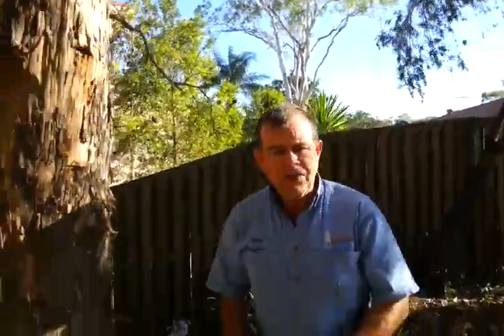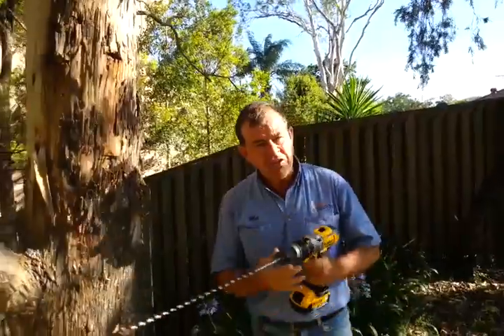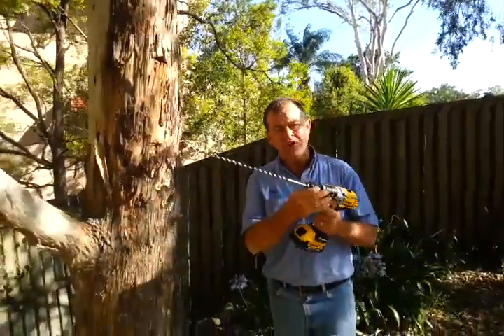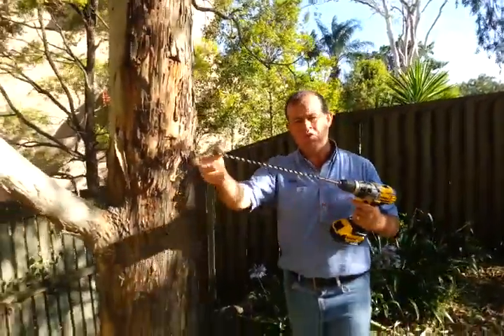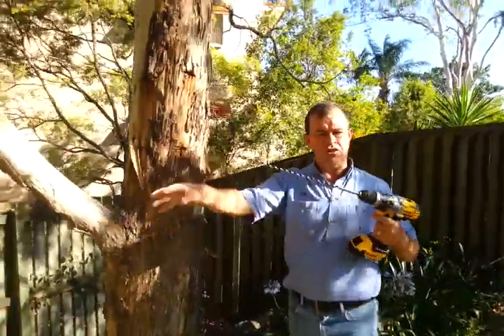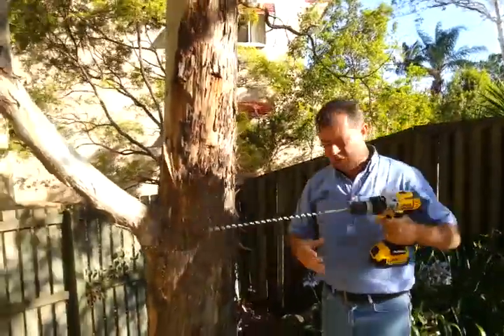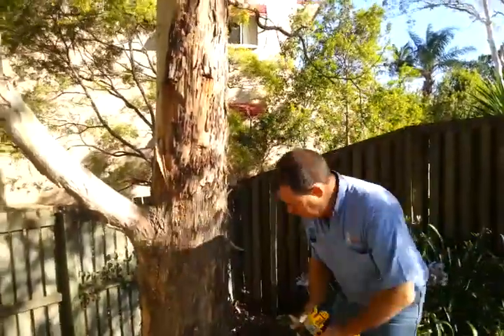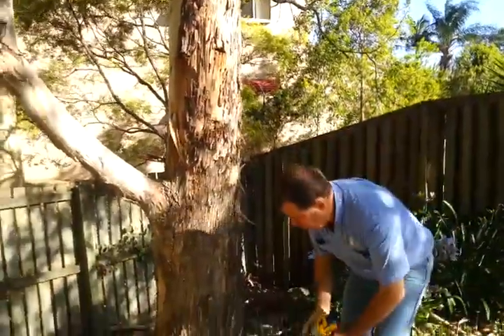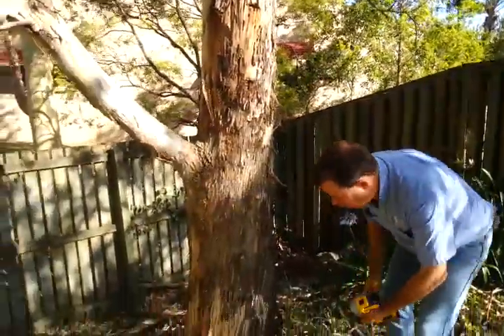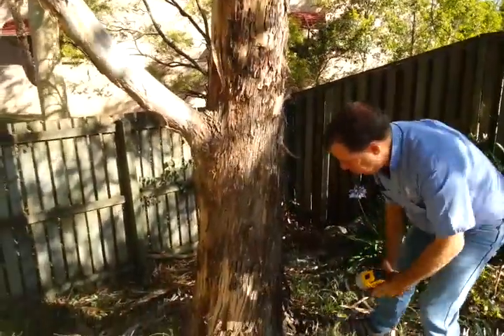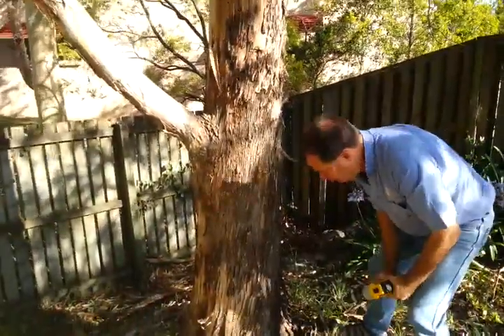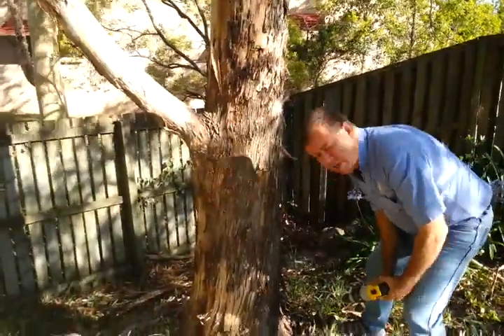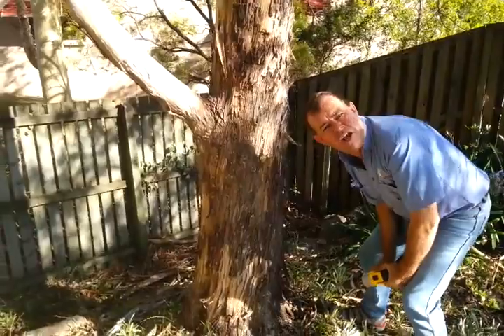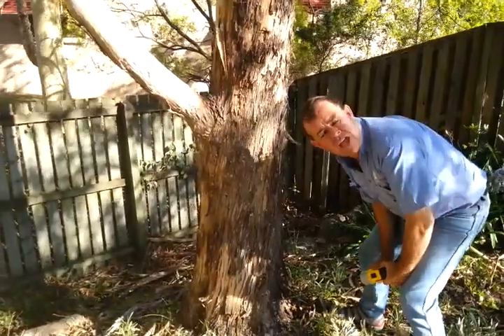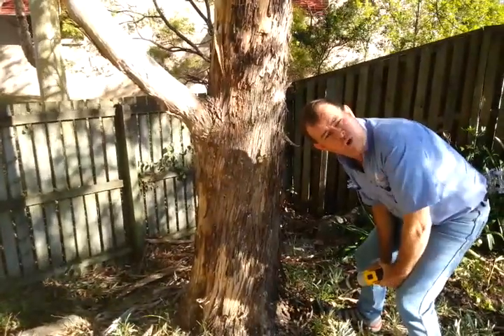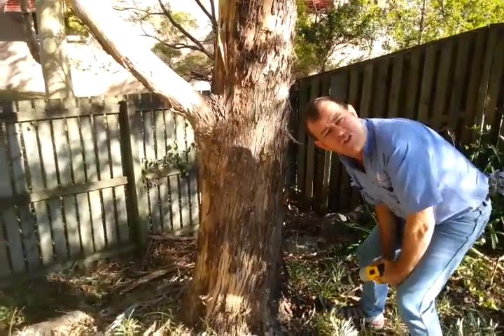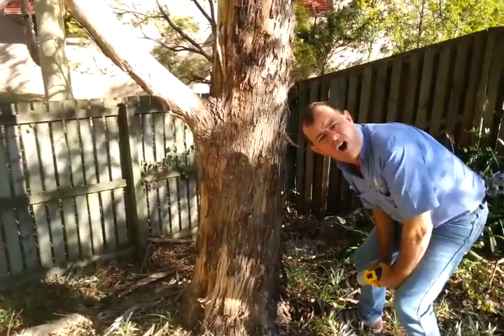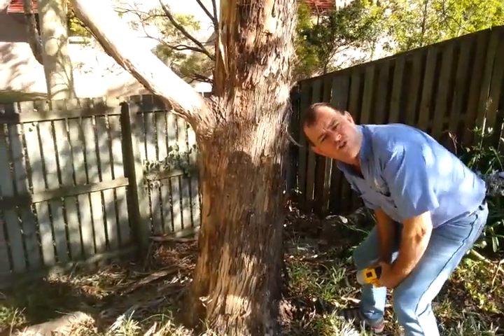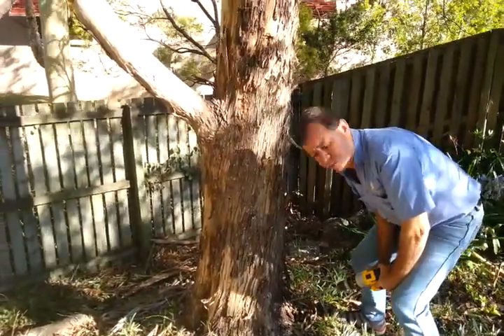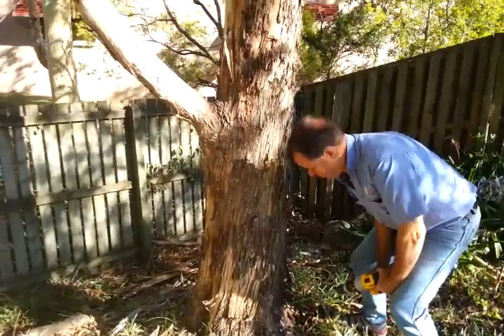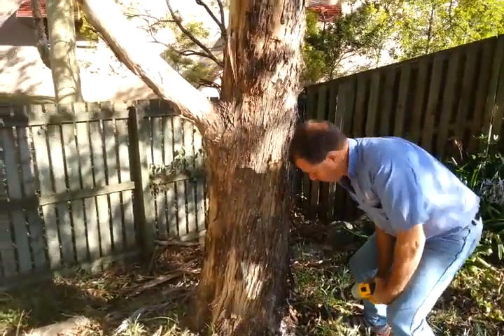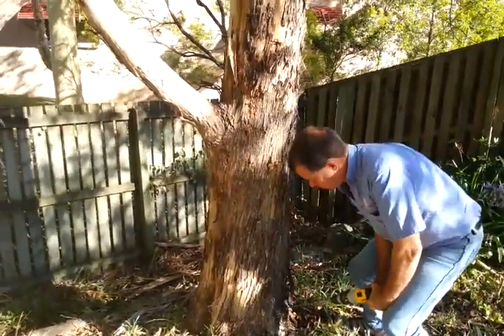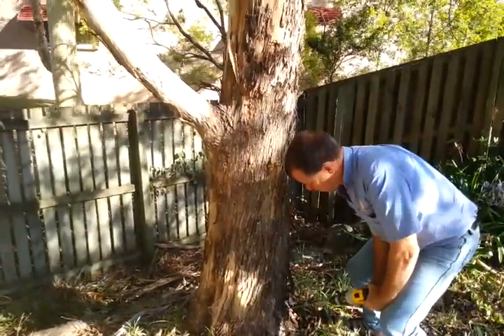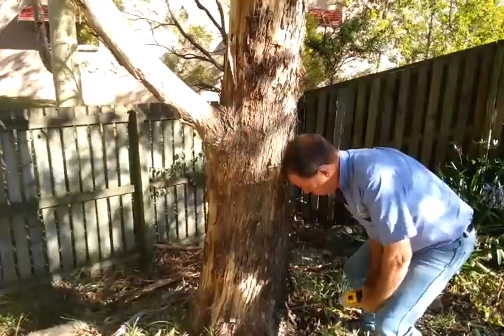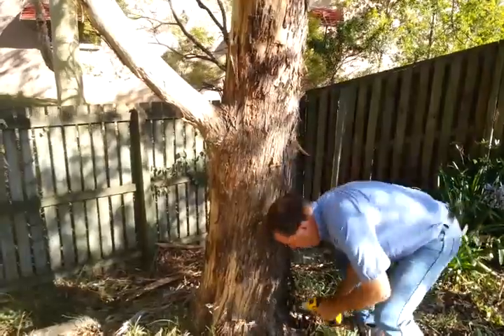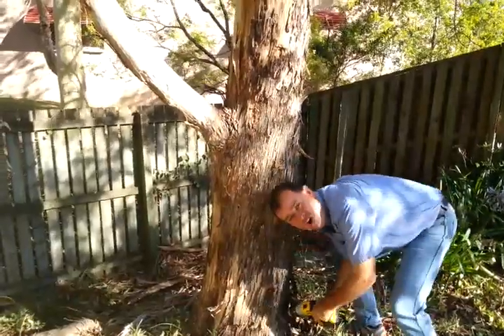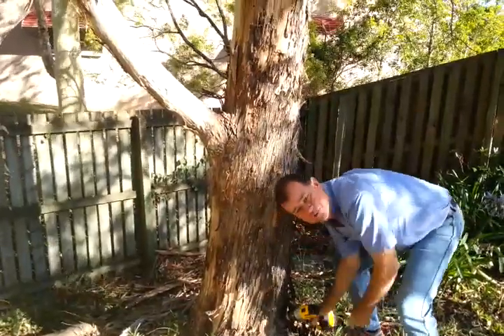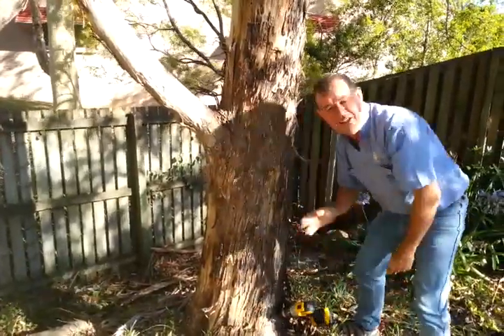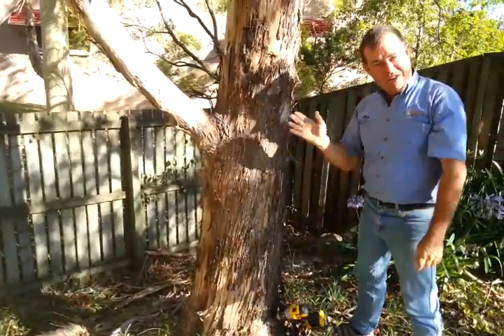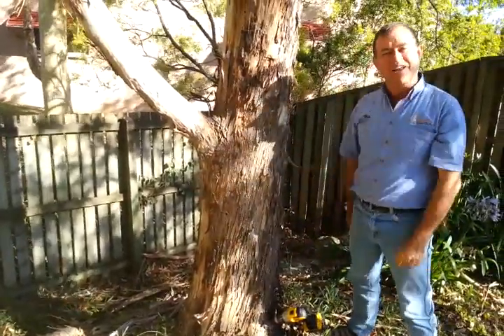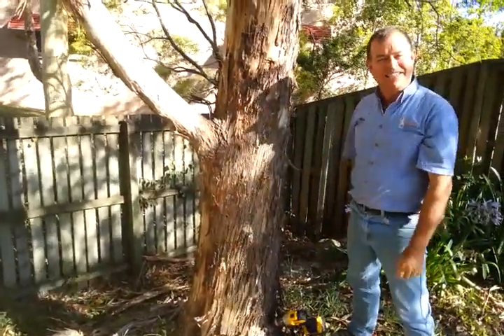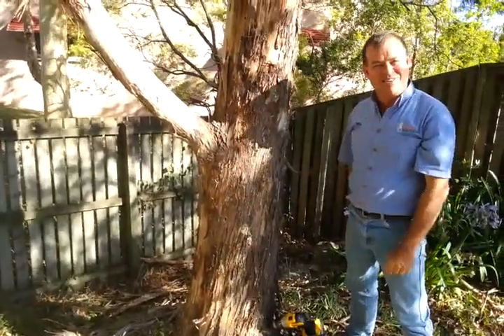So the next thing we do is use a drill. We're going to find a fault in the tree and drill it, and we're looking to see if it's hollow or solid. Nice — there's definitely a nest in this tree.